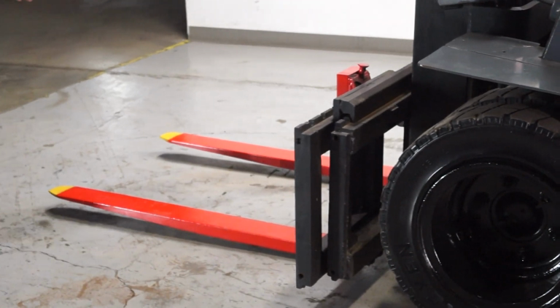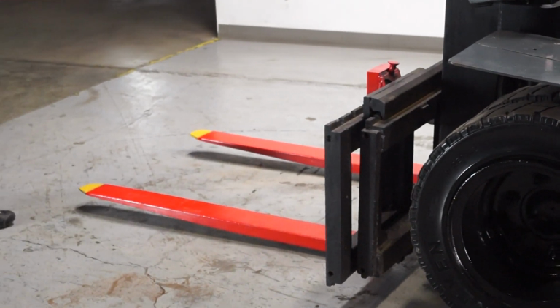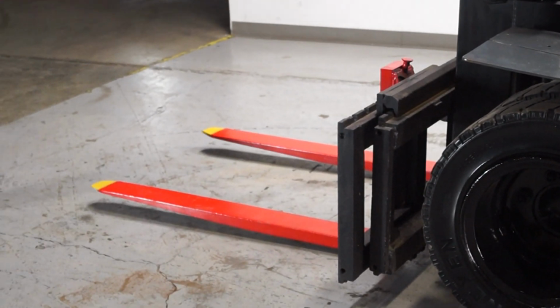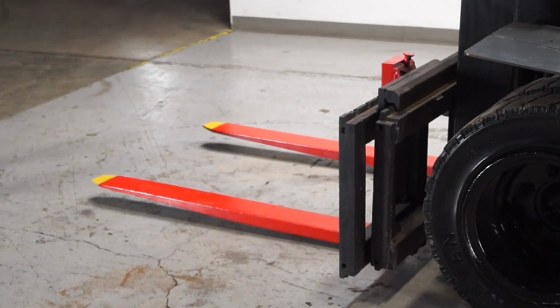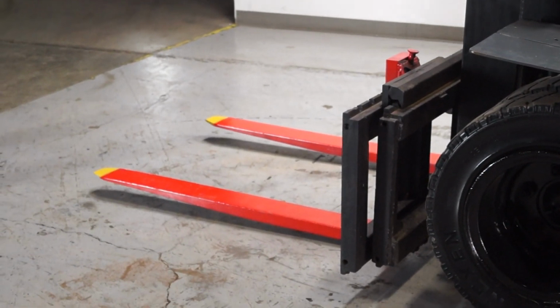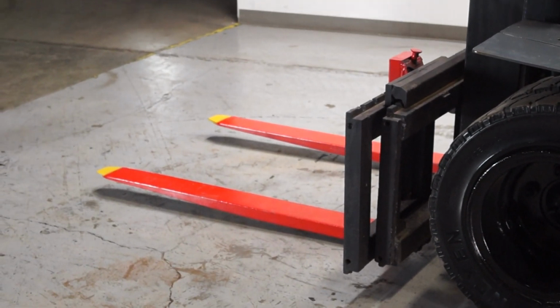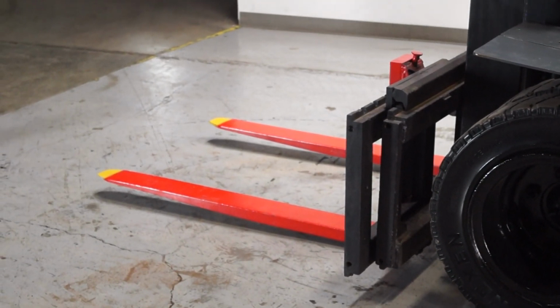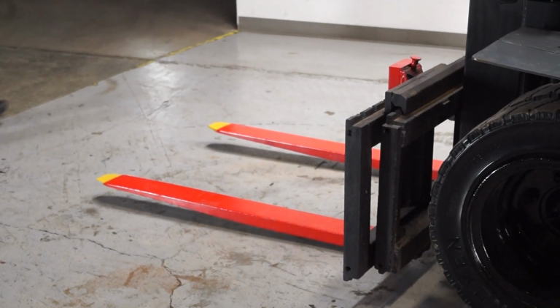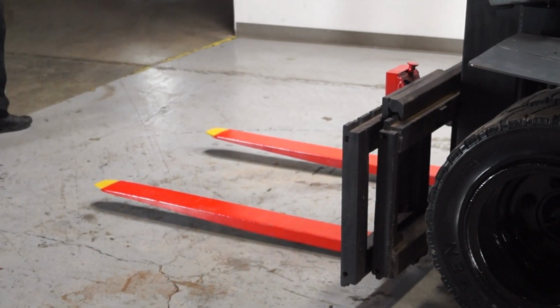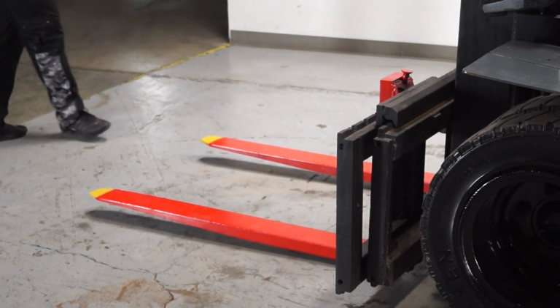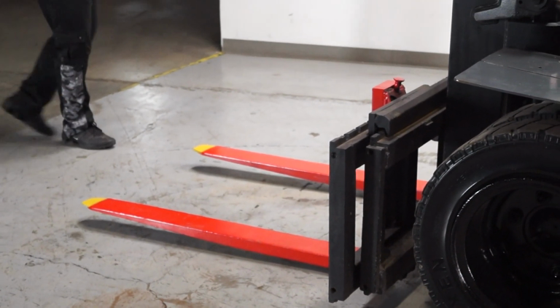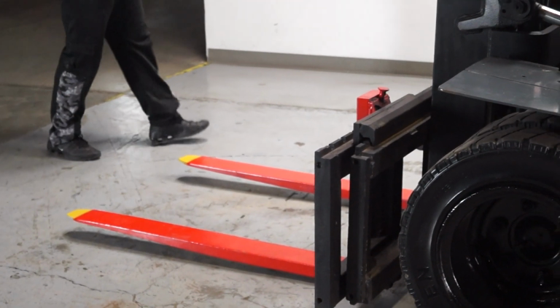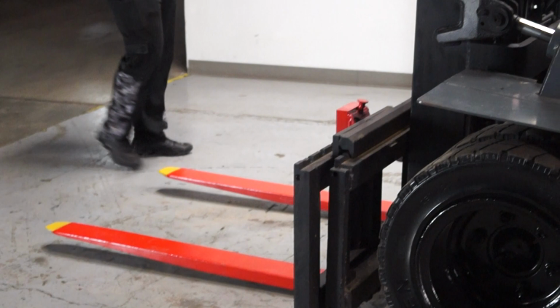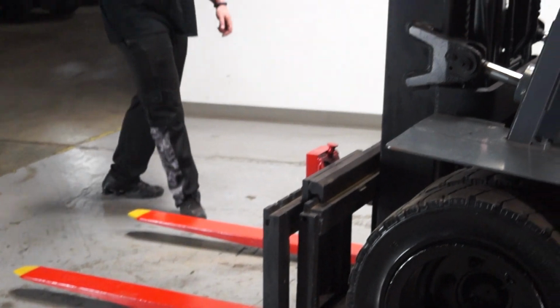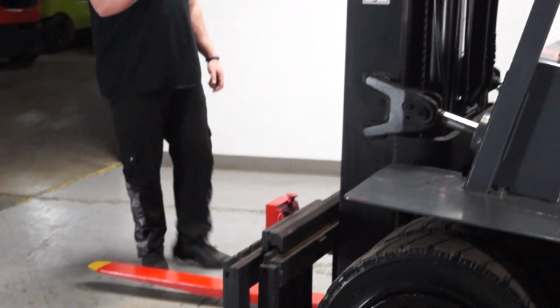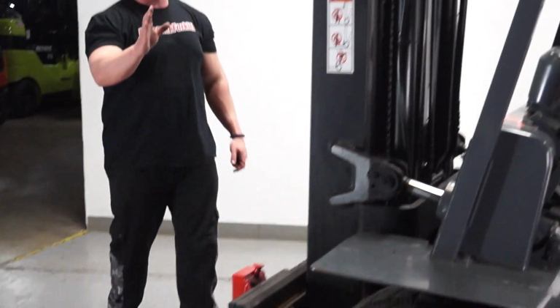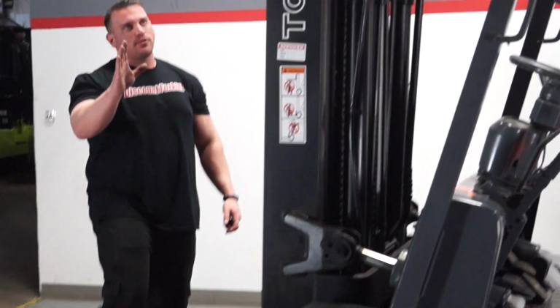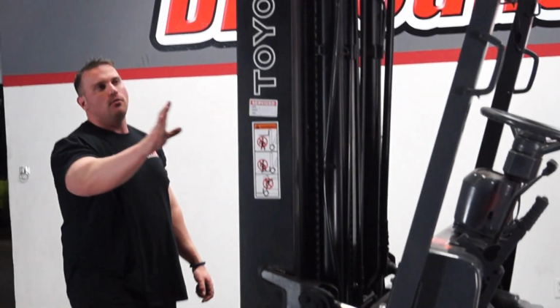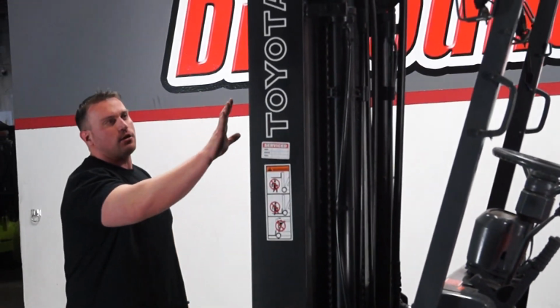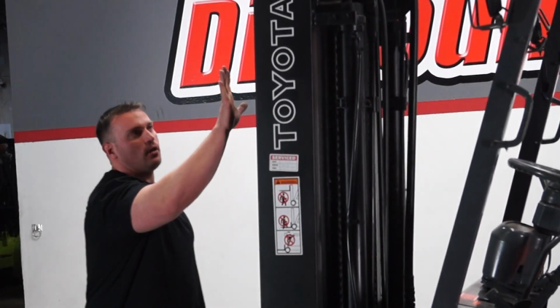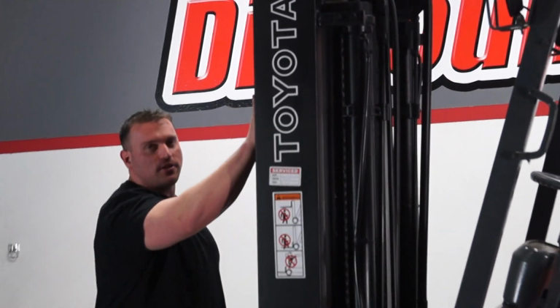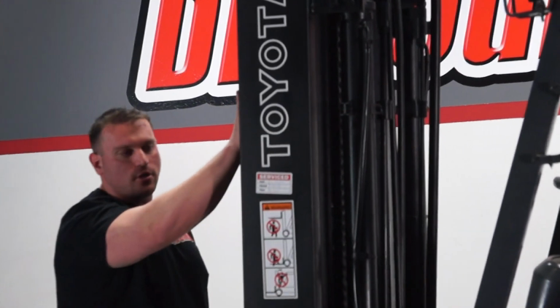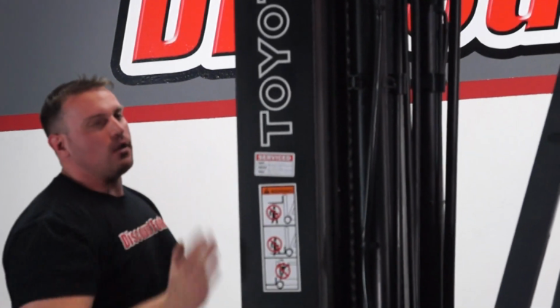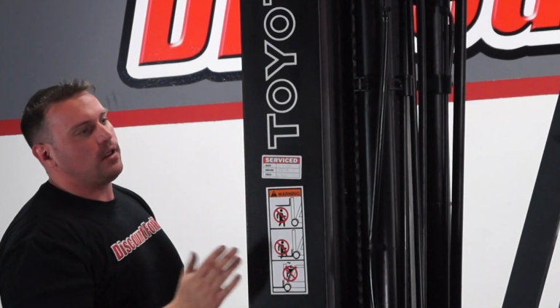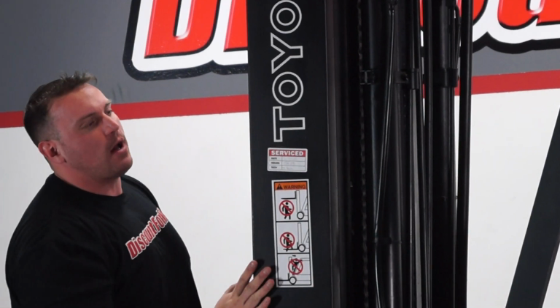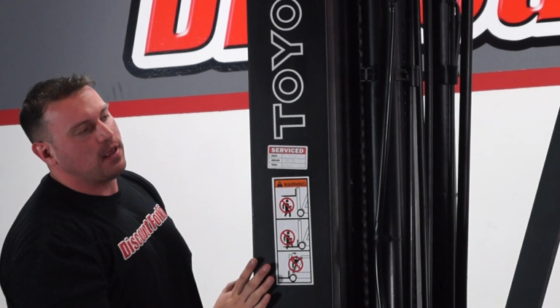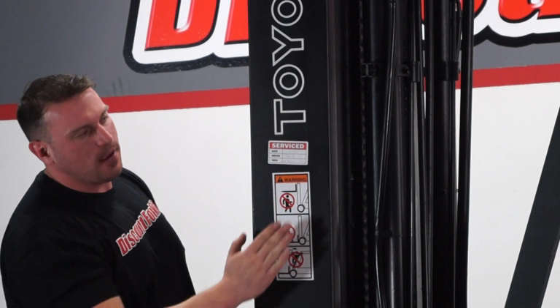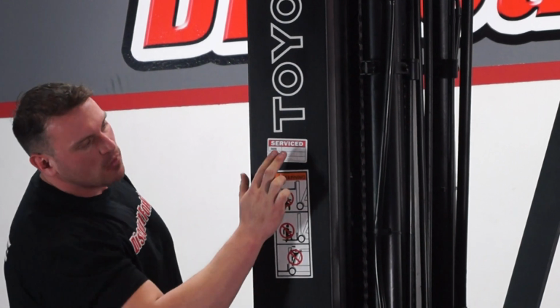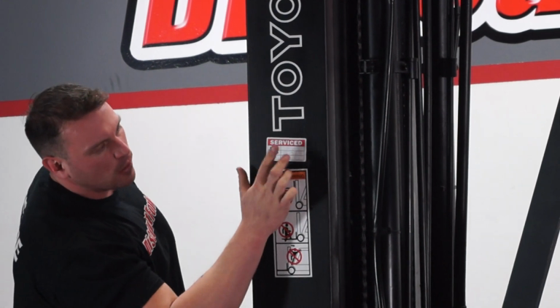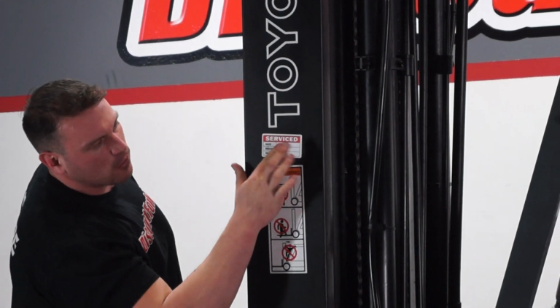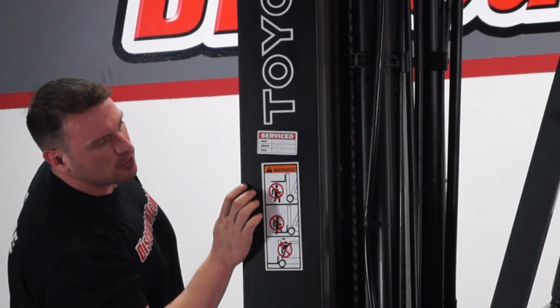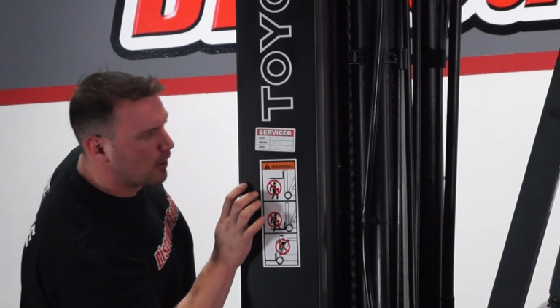As you can see here, we have some good looking forks for you, which are painted red with yellow tips. You also have the mast here, which has three stages, allowing you to get up to about 15 feet.